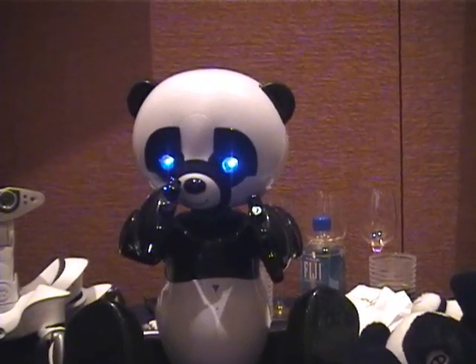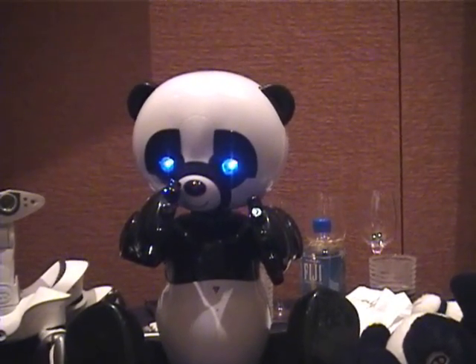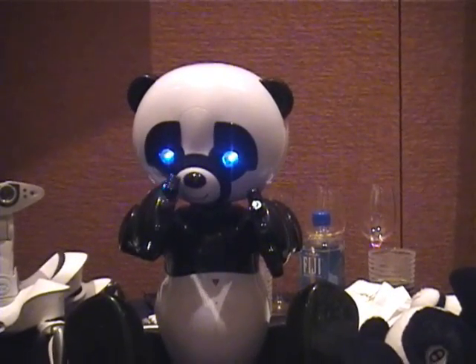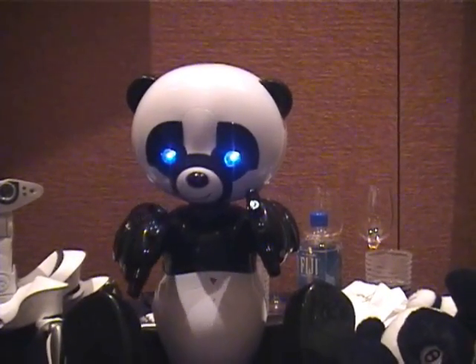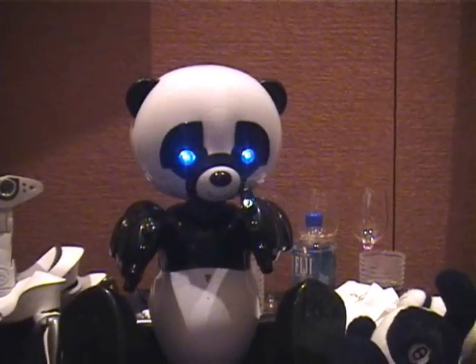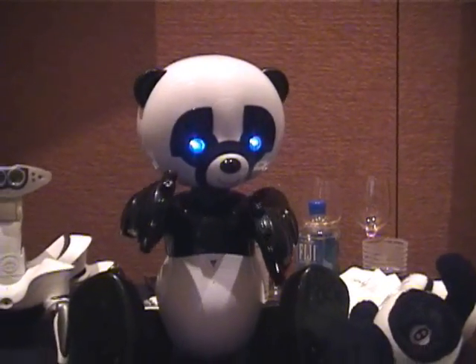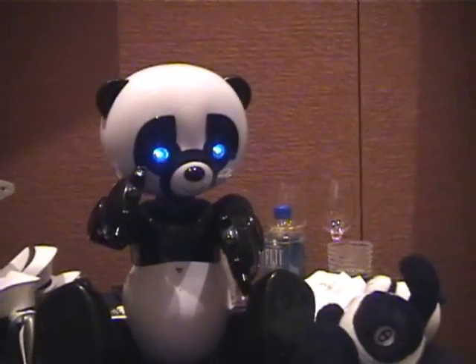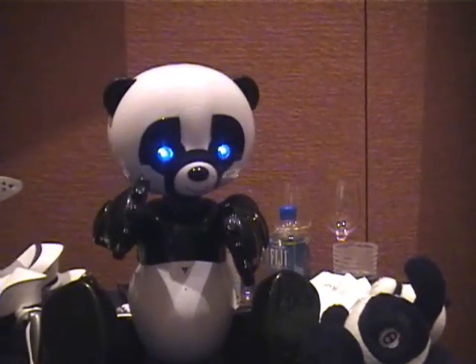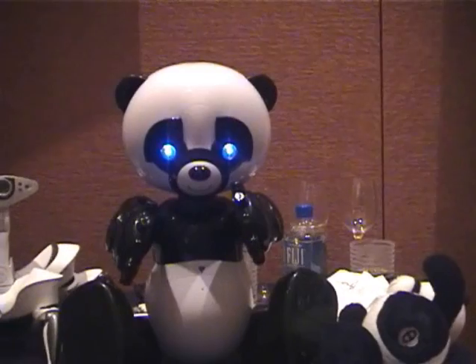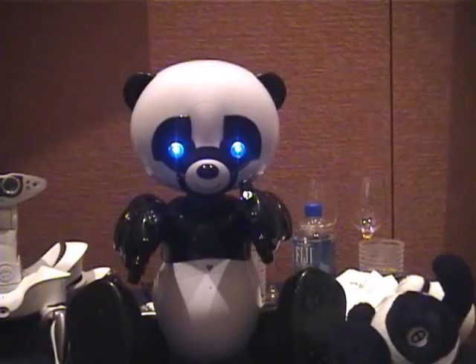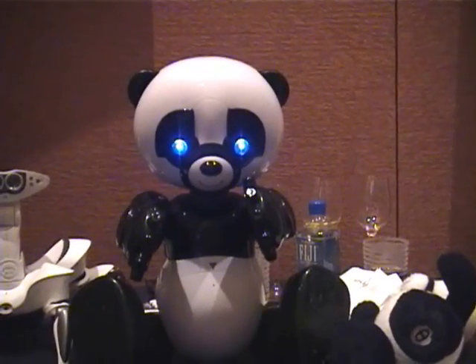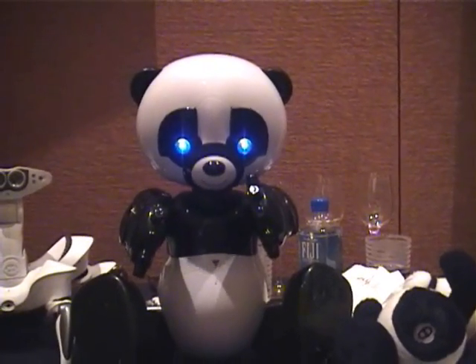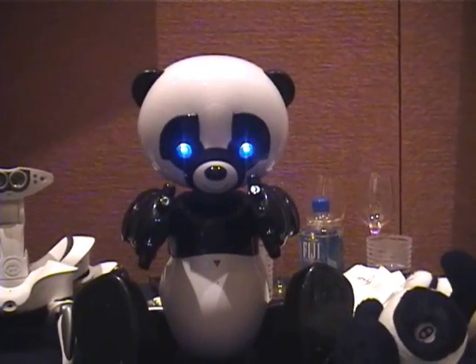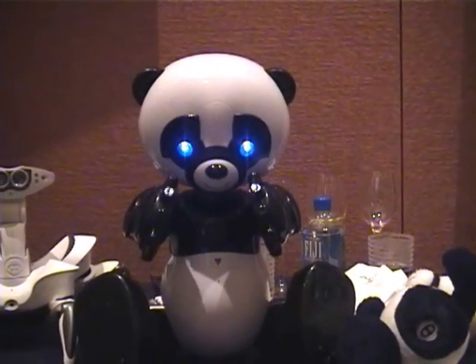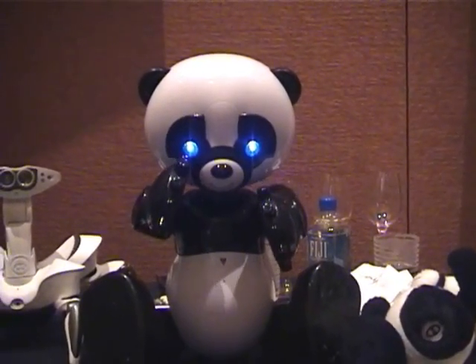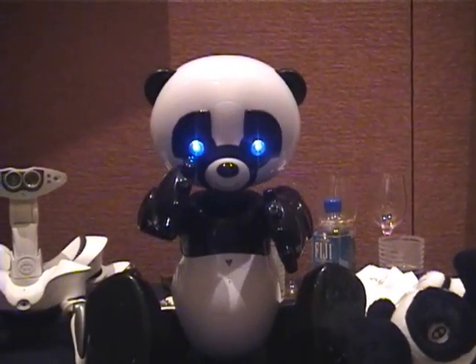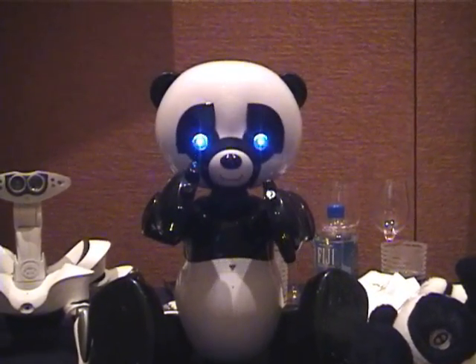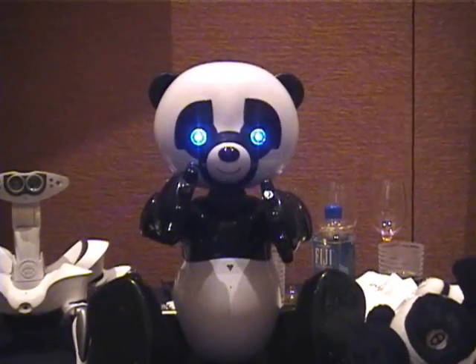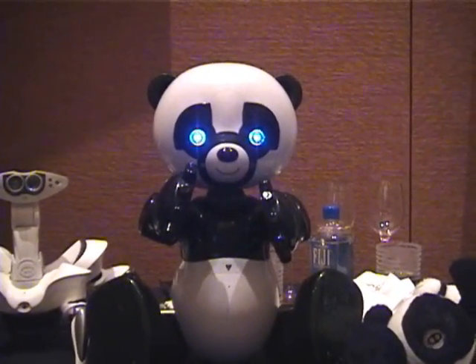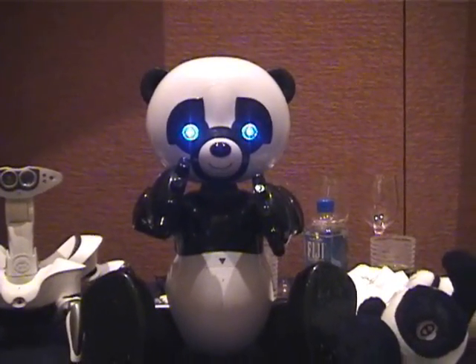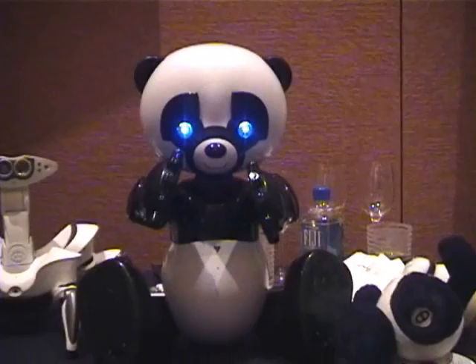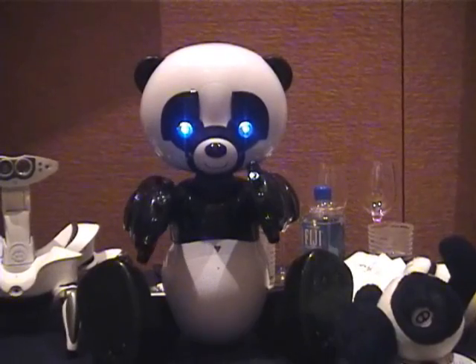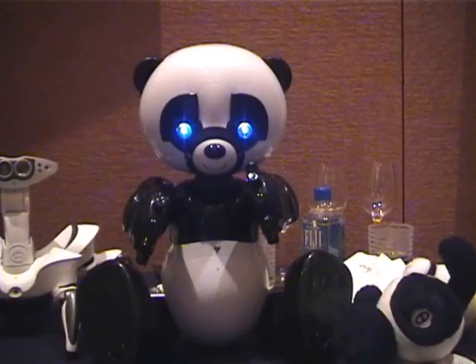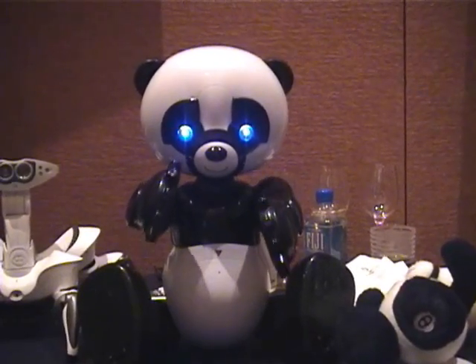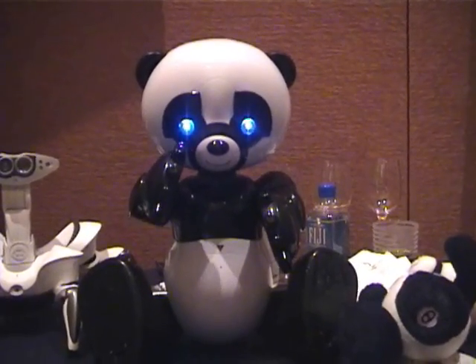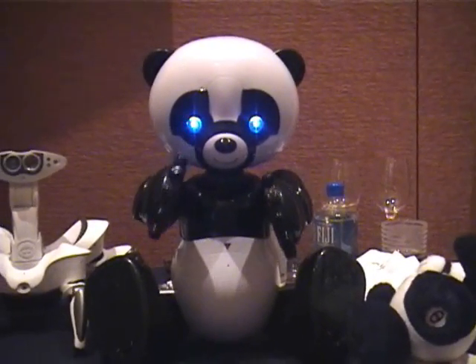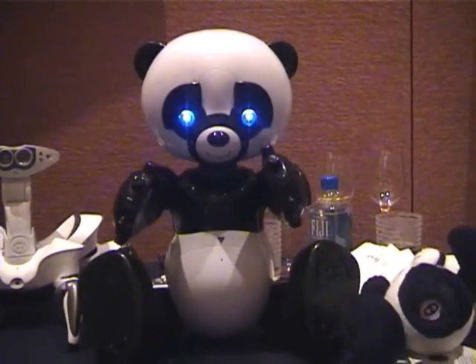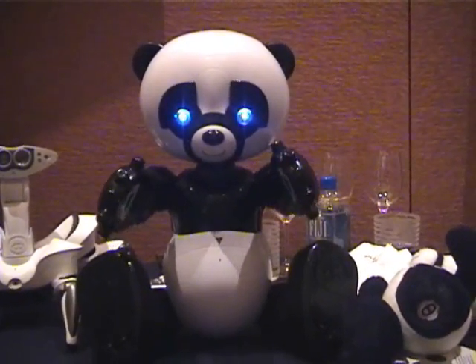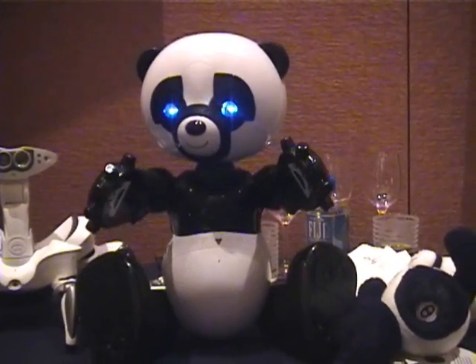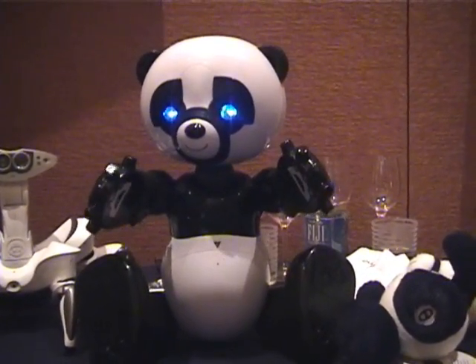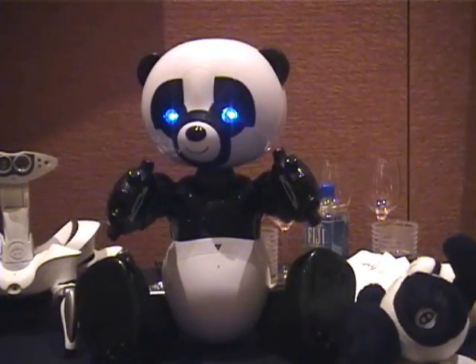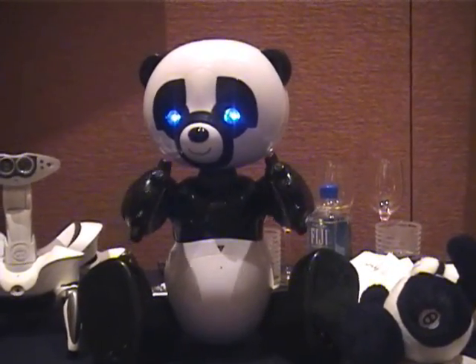In training mode, you can adjust his volume. He can do a few settings, he can talk about himself. He comes with a cartridge which has all the content on it, so in order to change his content or change his stories, you can put a different cartridge into it.